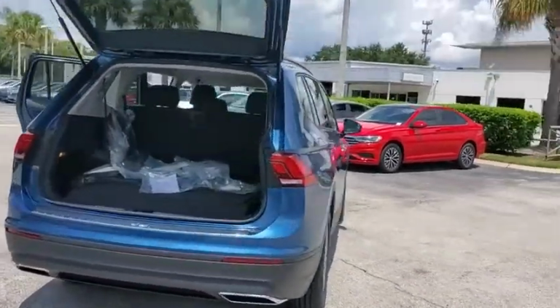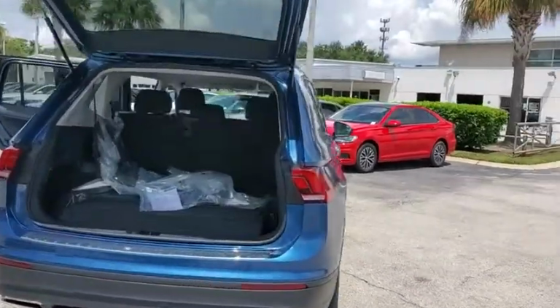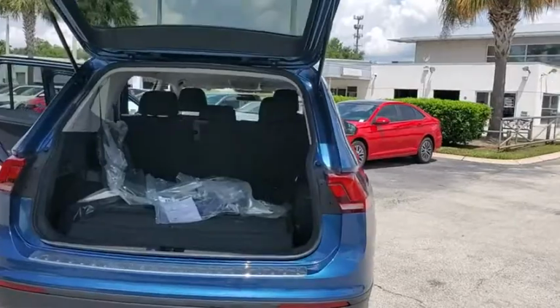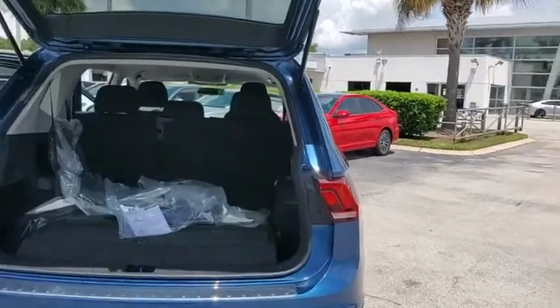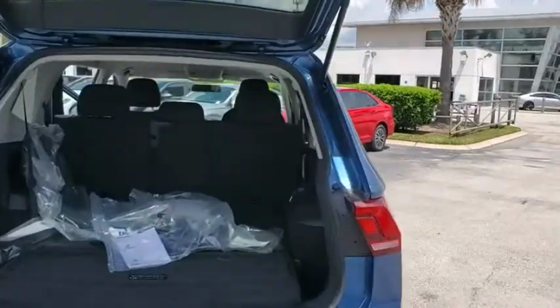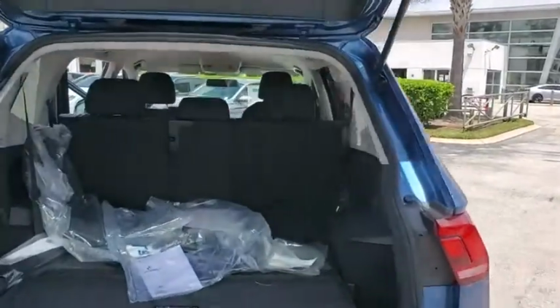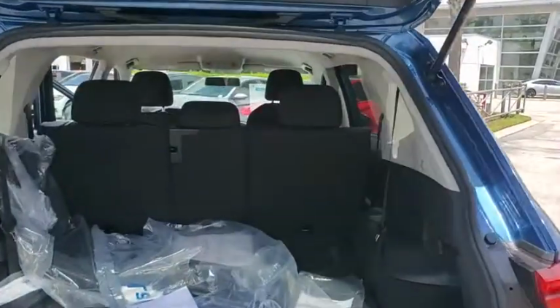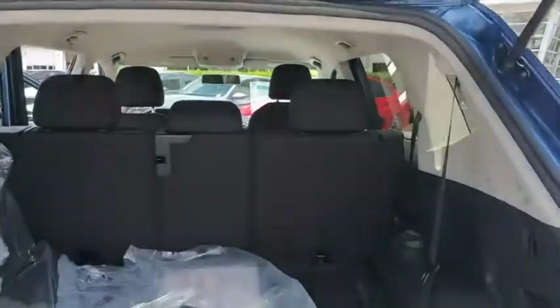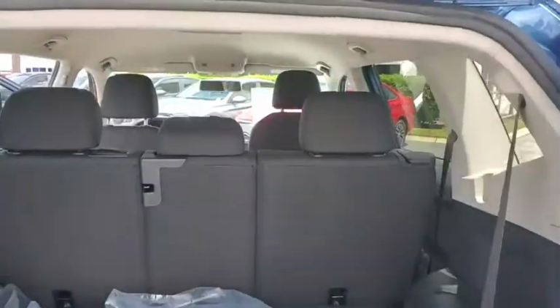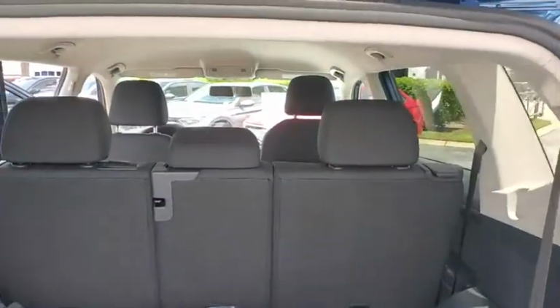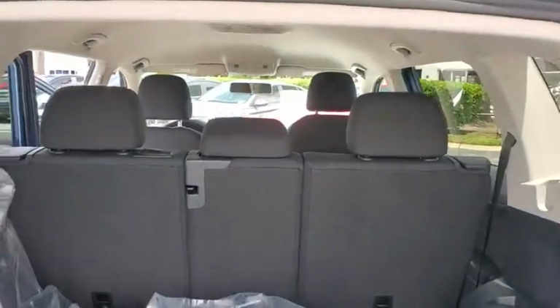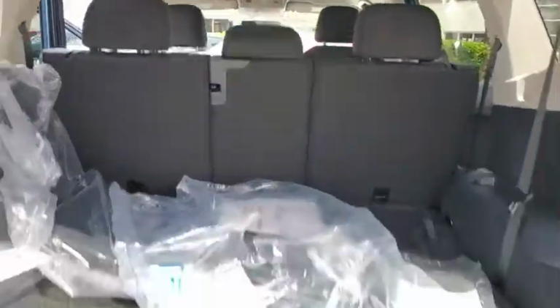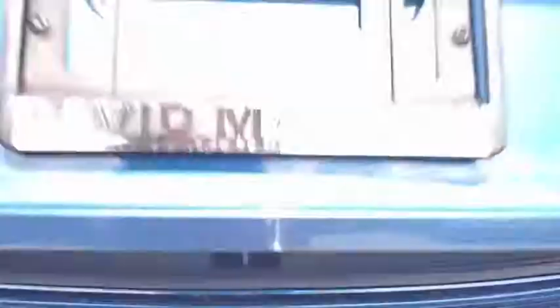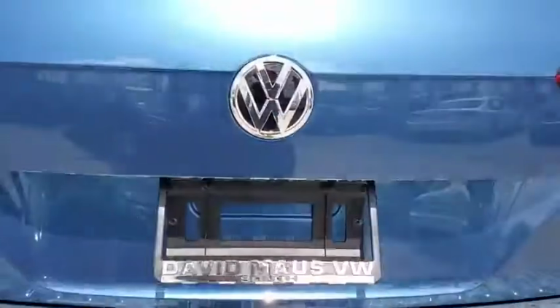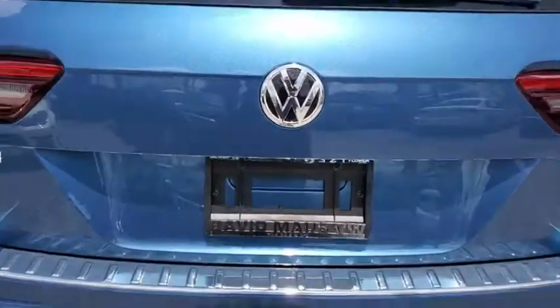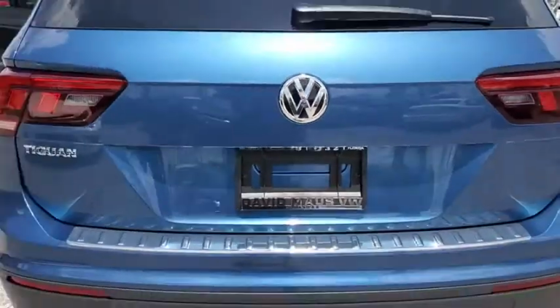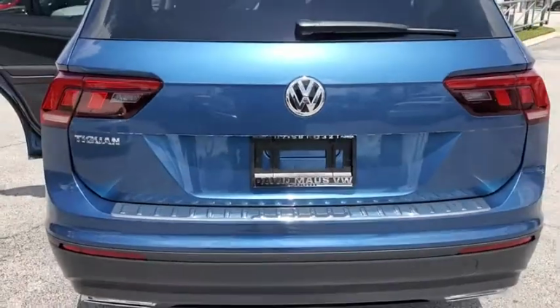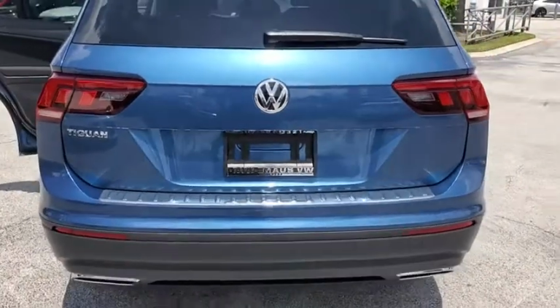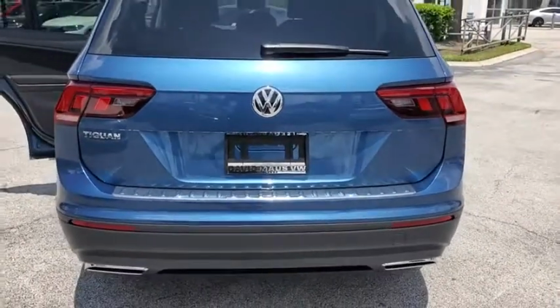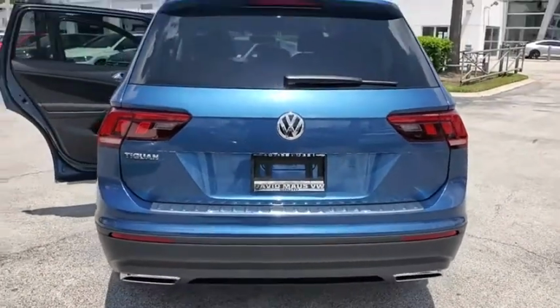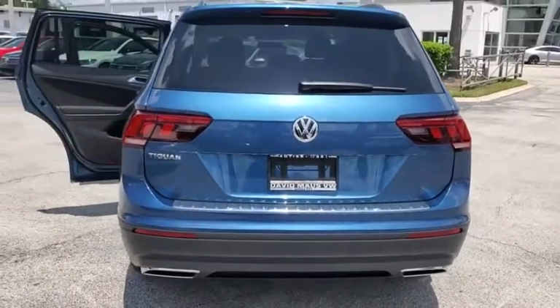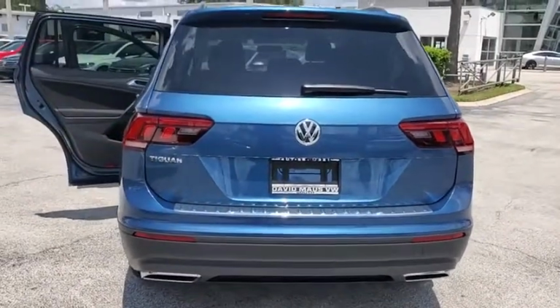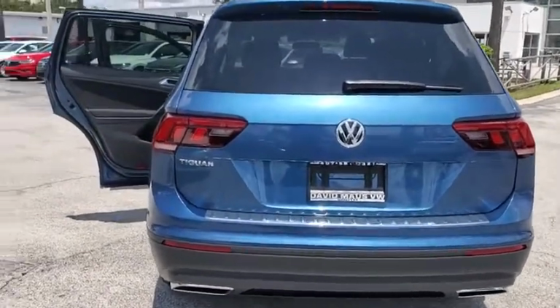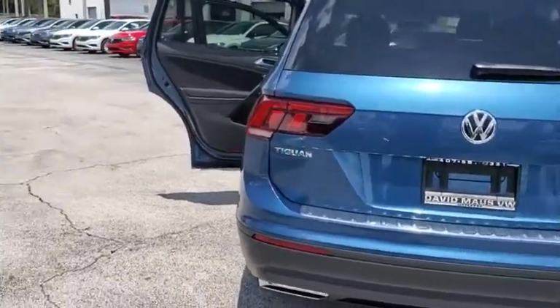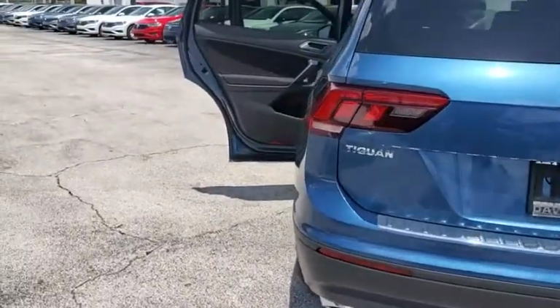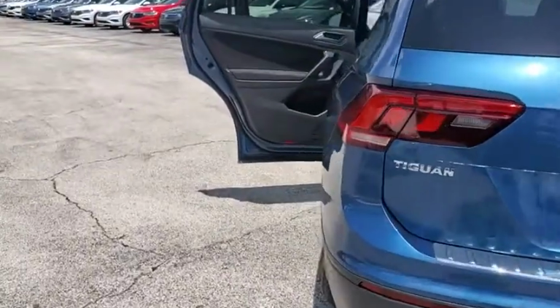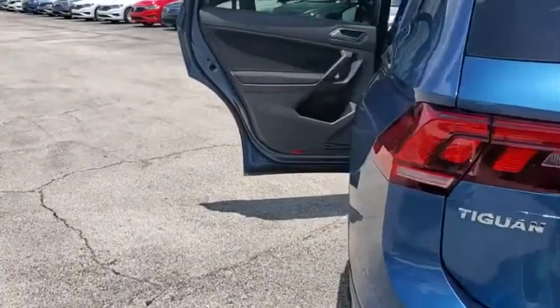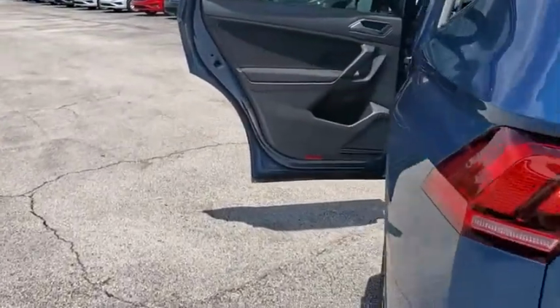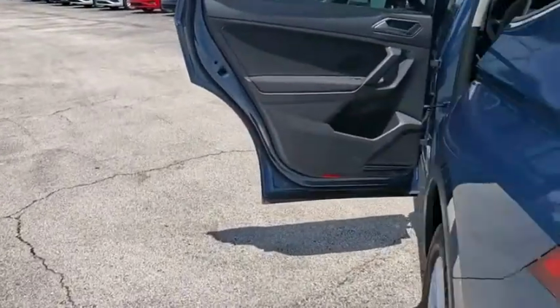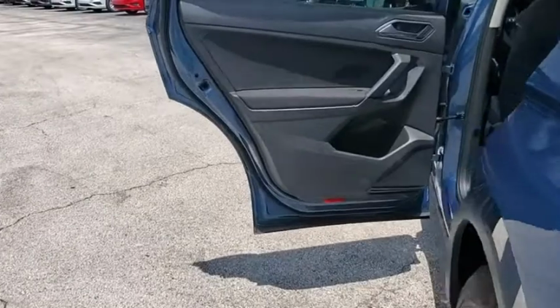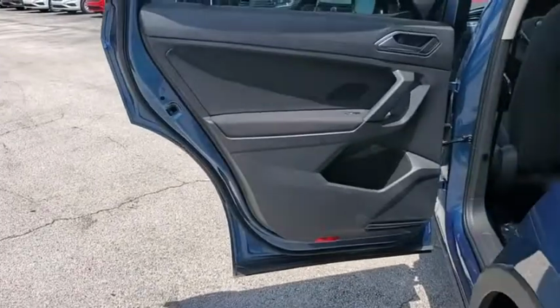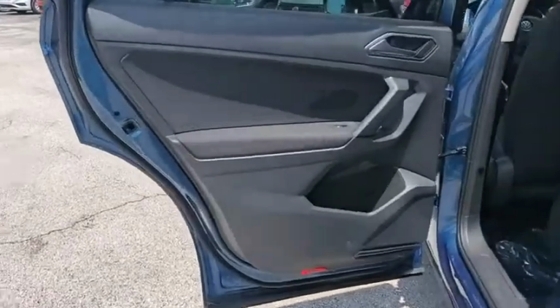Traction control, dual airbags, alloy wheels, power steering, four-wheel independent suspension, four-wheel disc brakes, compass, trip computer, electronic stability control, rear window defroster.